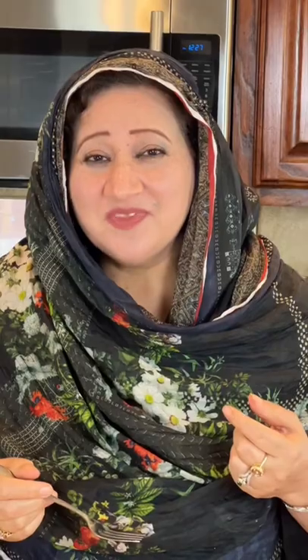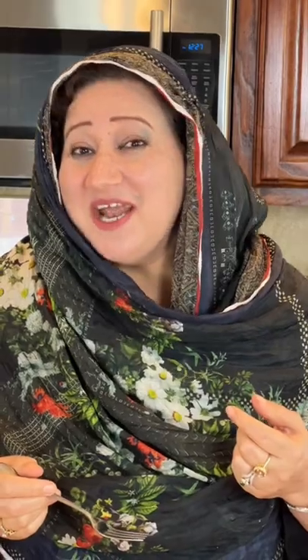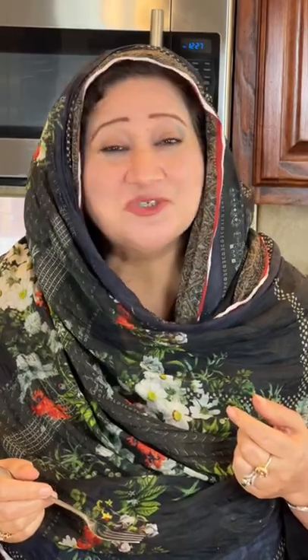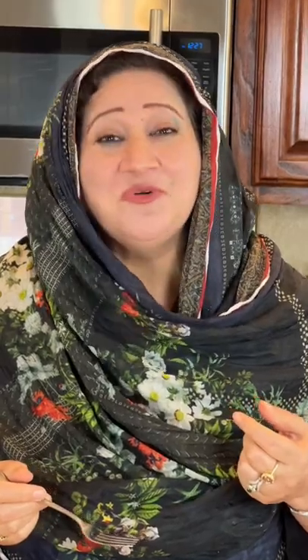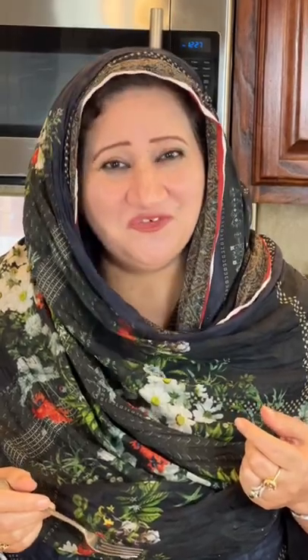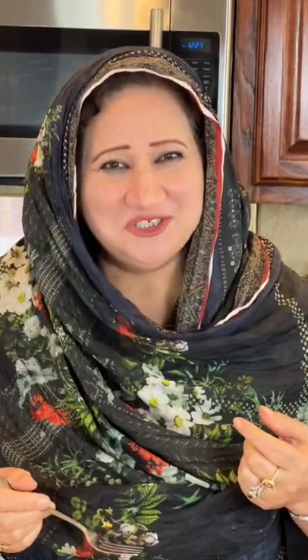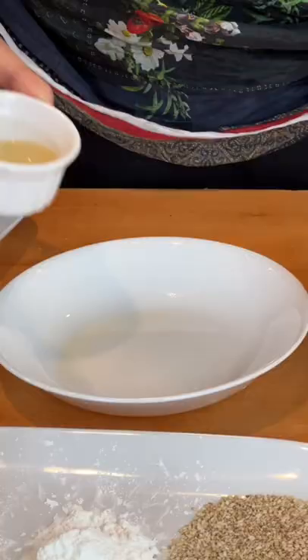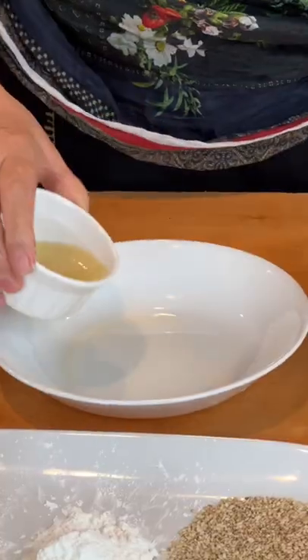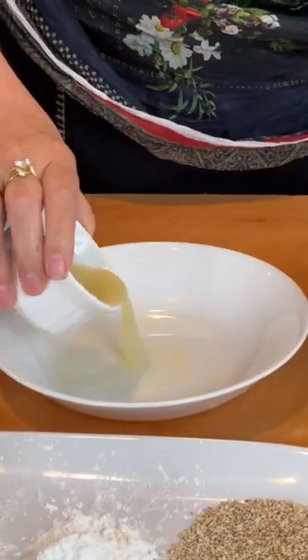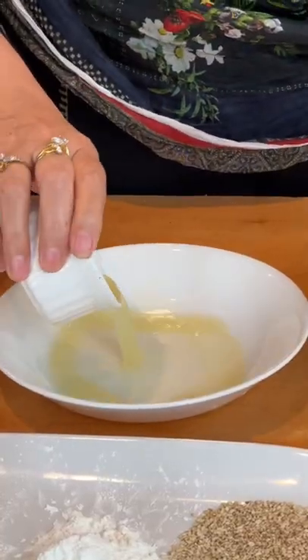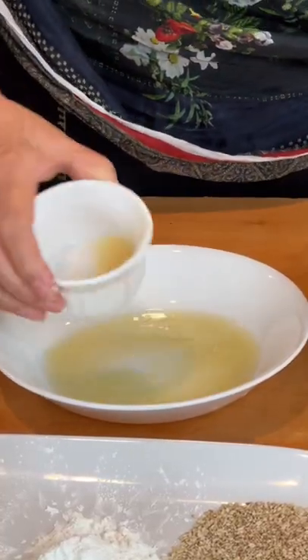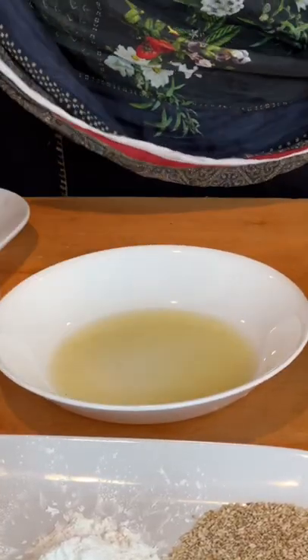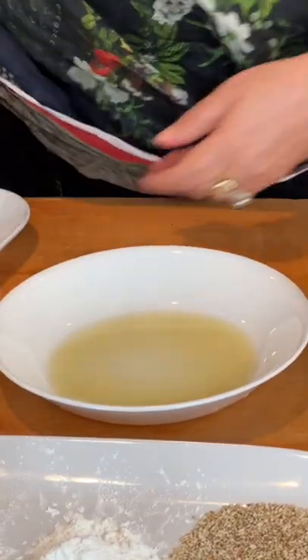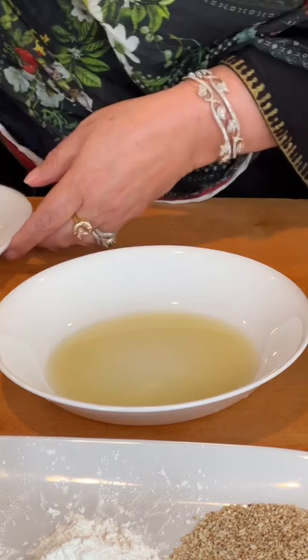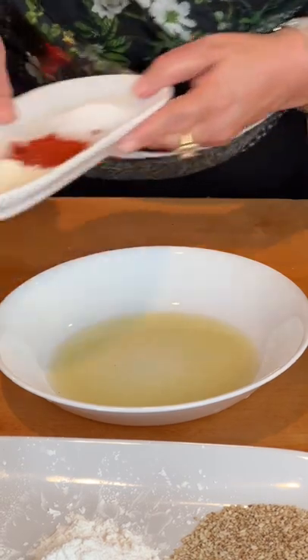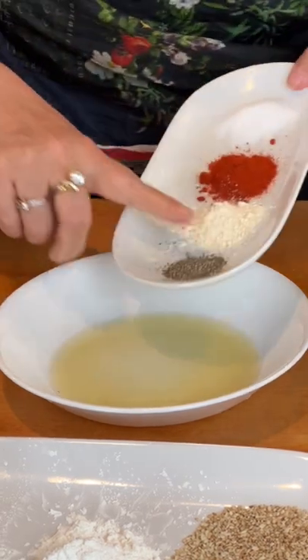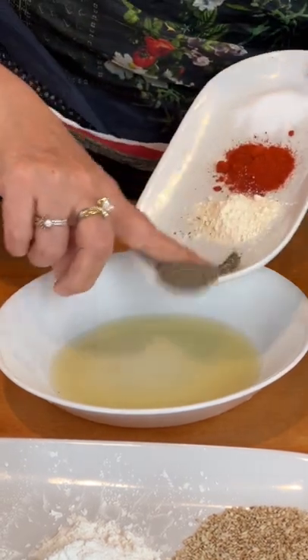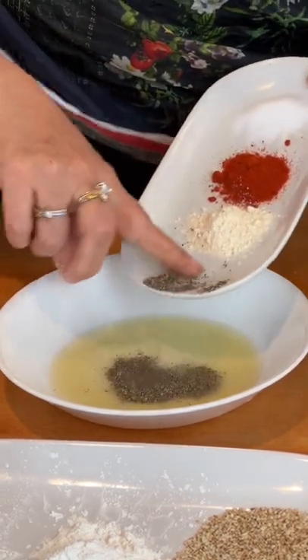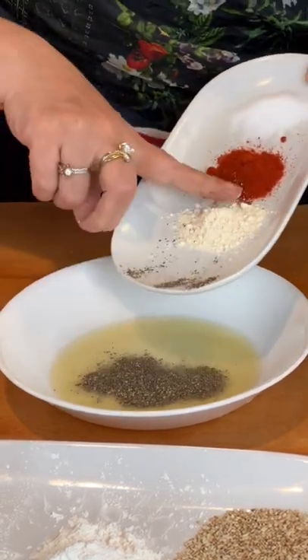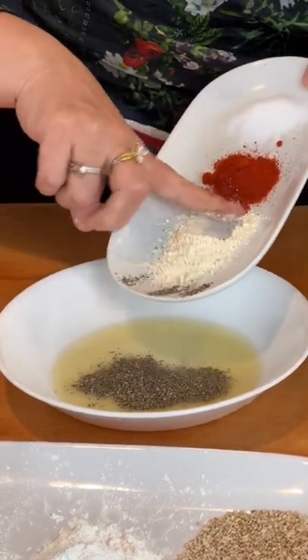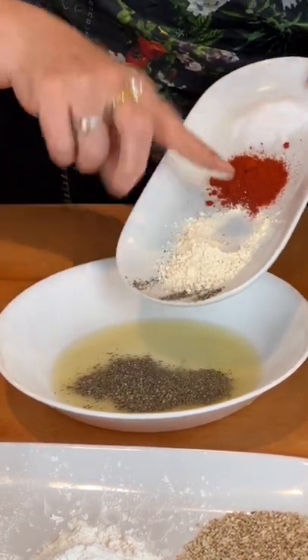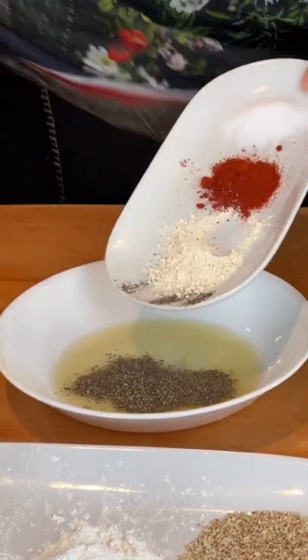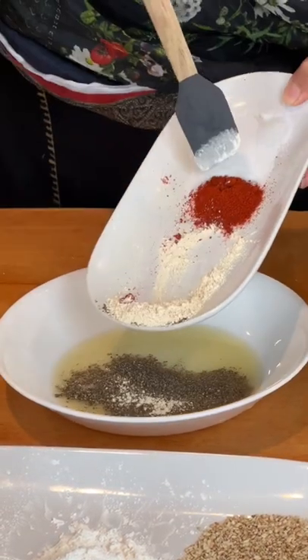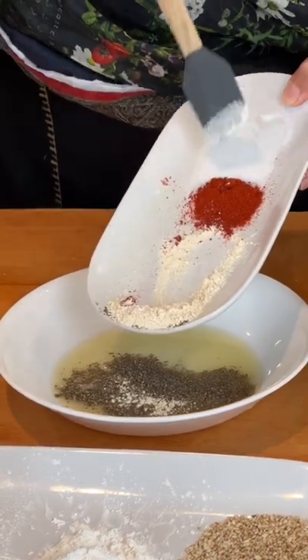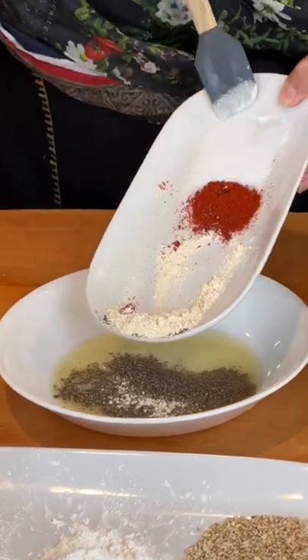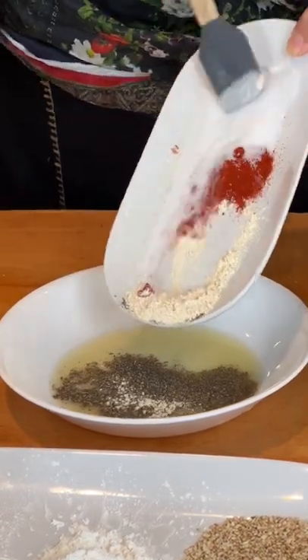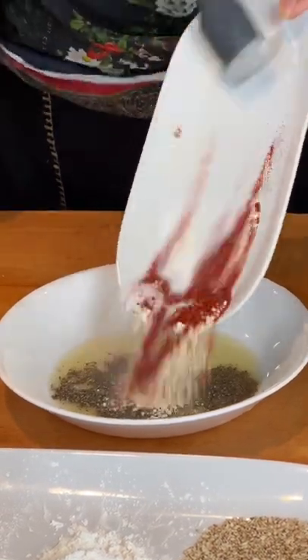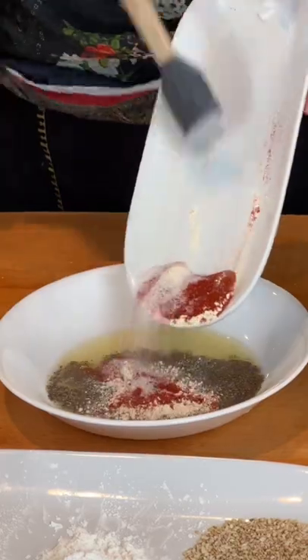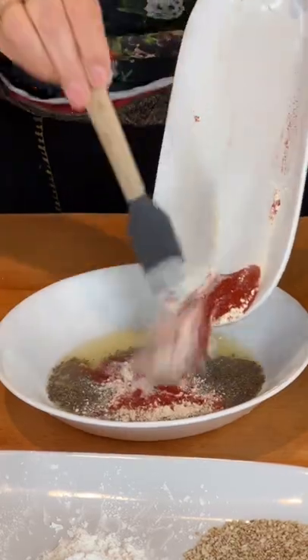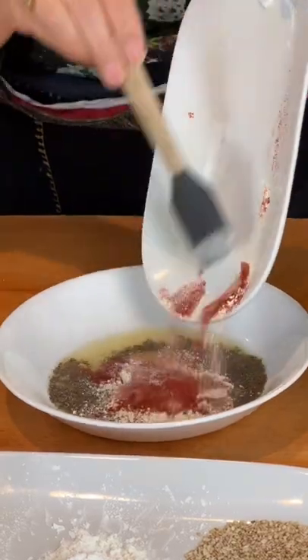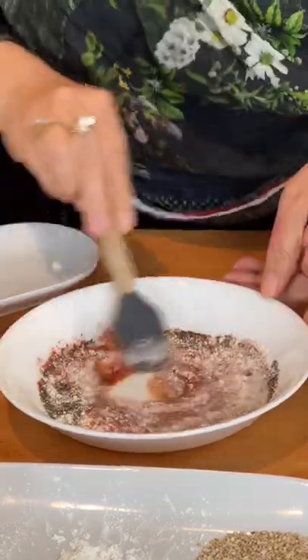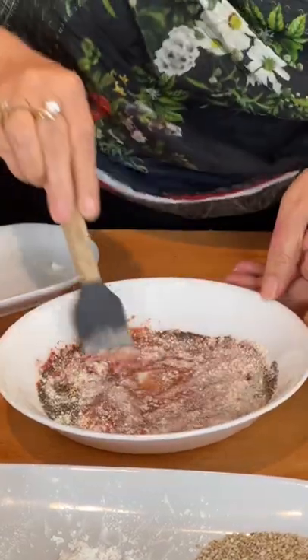Let's cook some trout fish. Lemon juice, black pepper, garlic powder, red chilli powder, and salt. Mix, mix, mix.